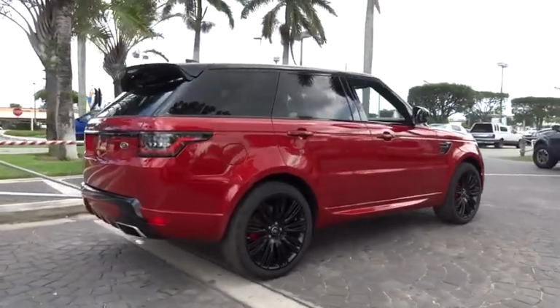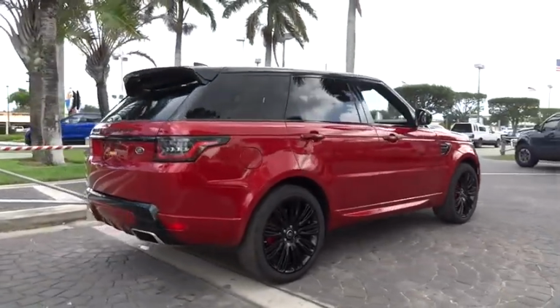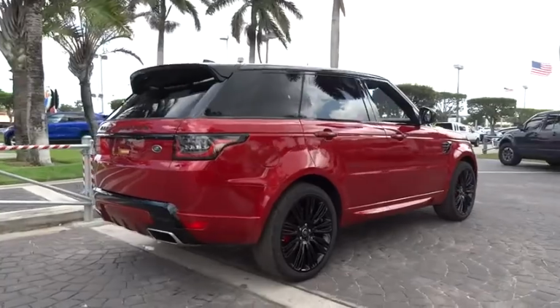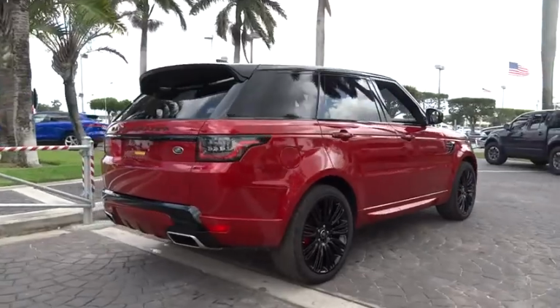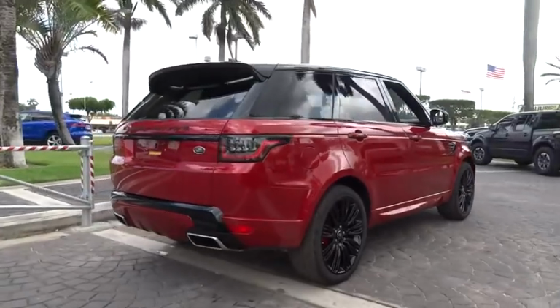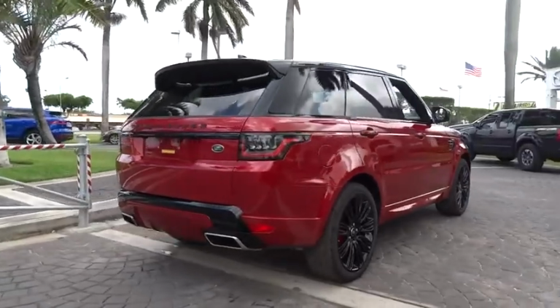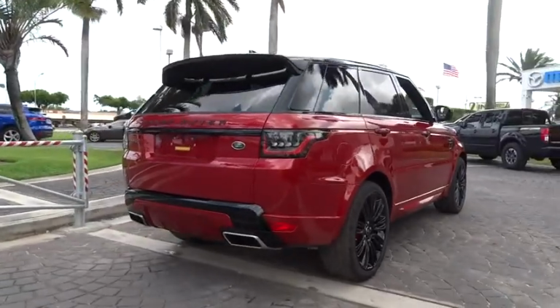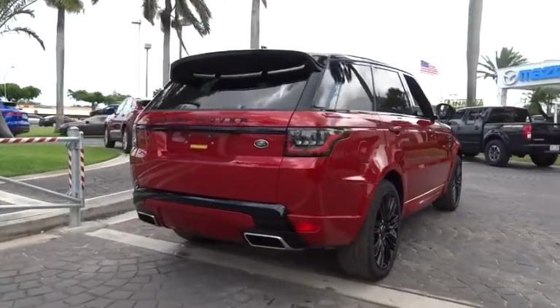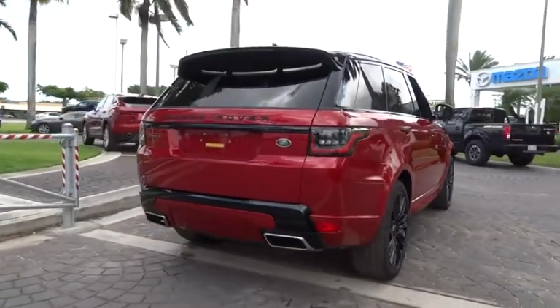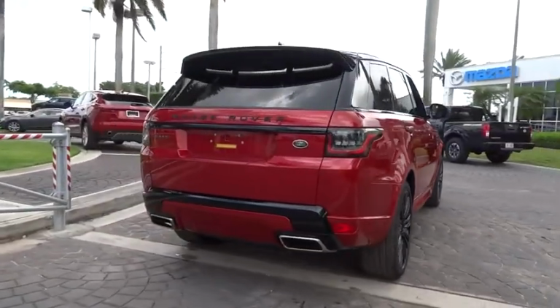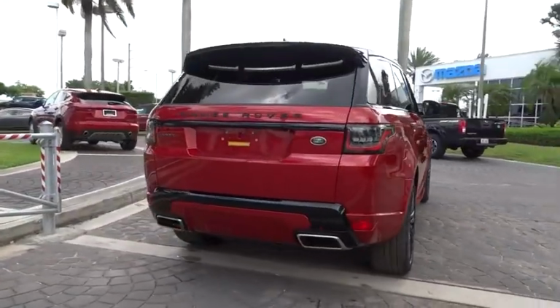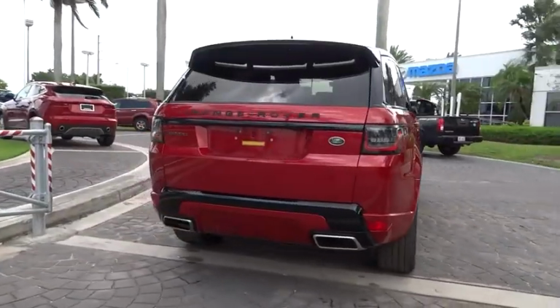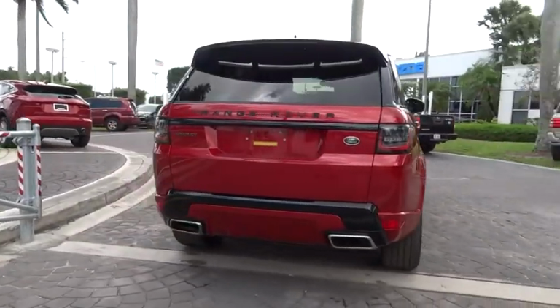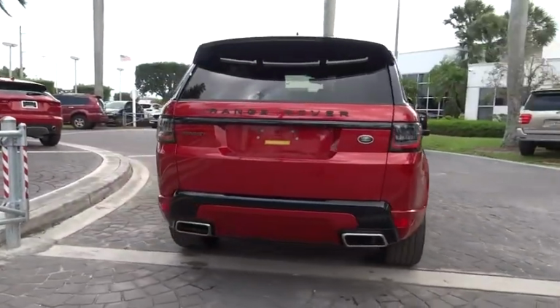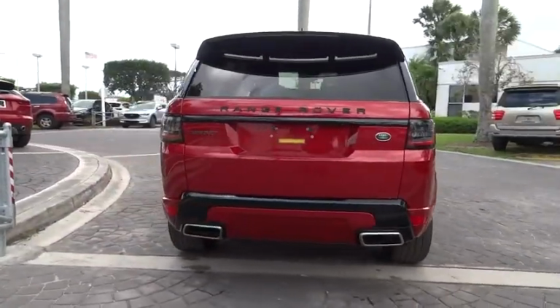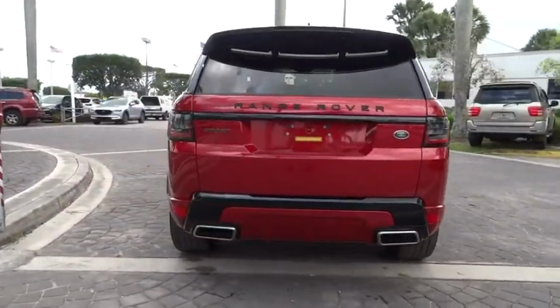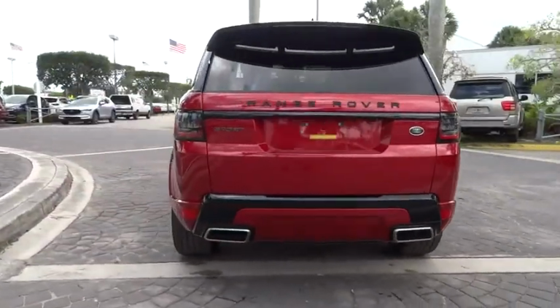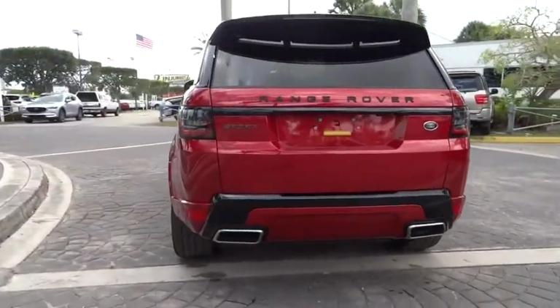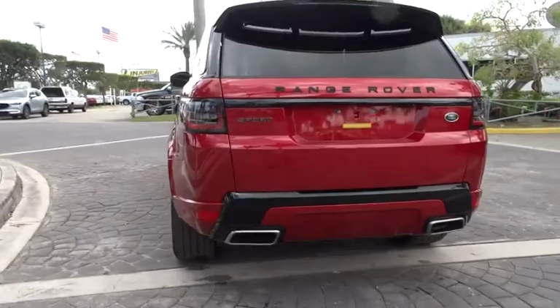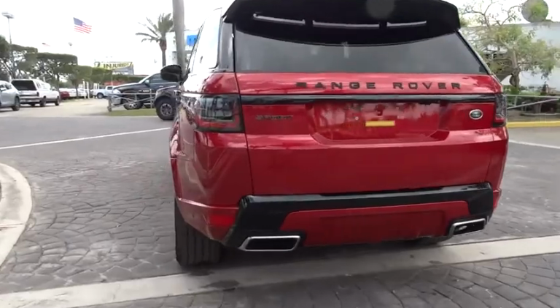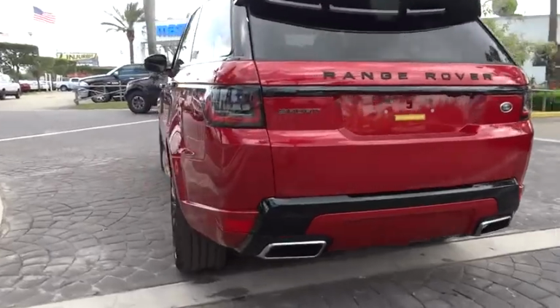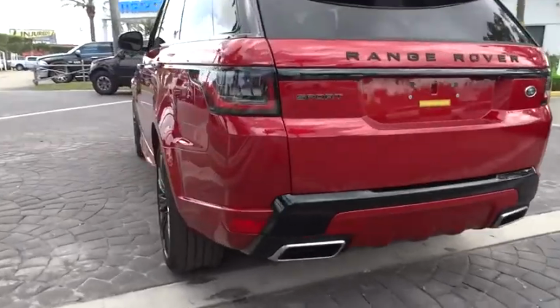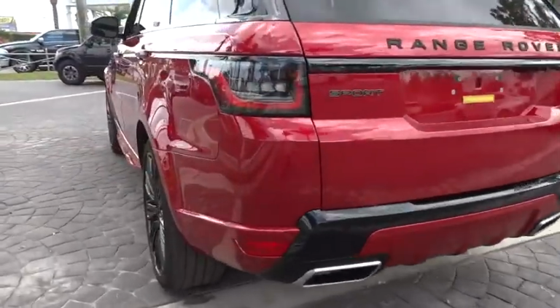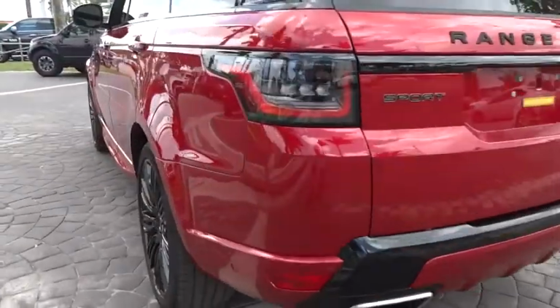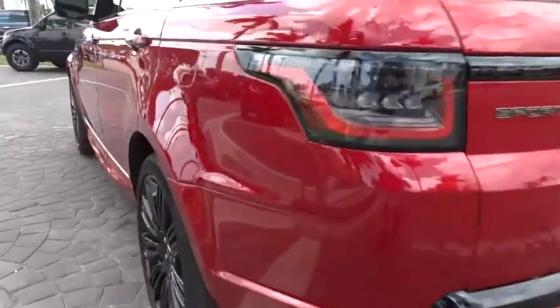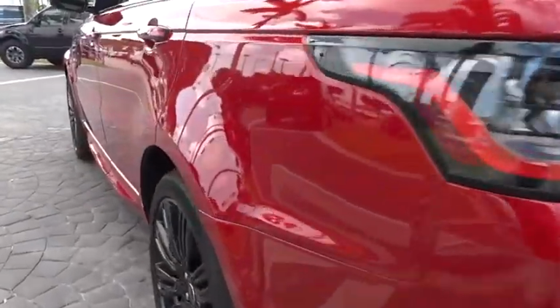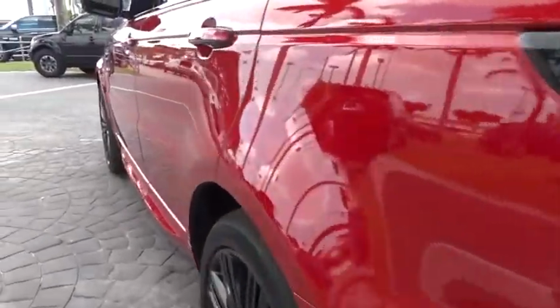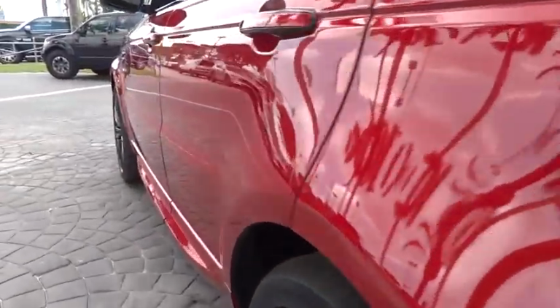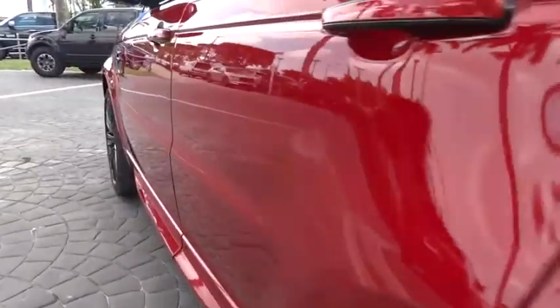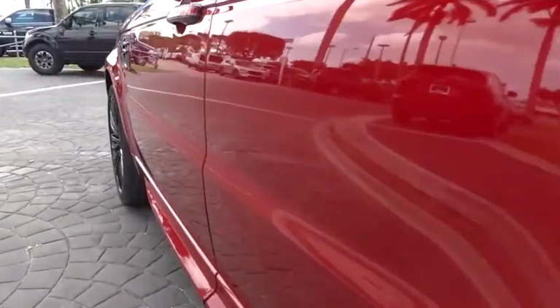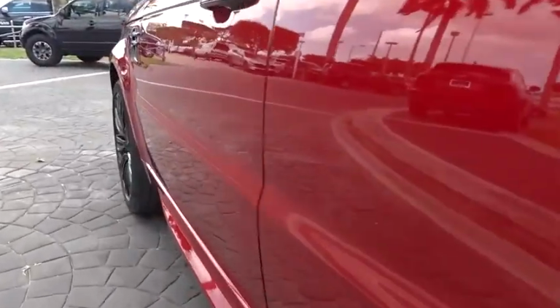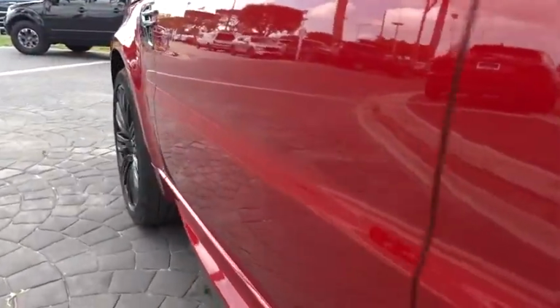Here are some of this vehicle's great options: power liftgate, power passenger seat, traction control, navigation system, dual airbags, alloy wheels, power steering.